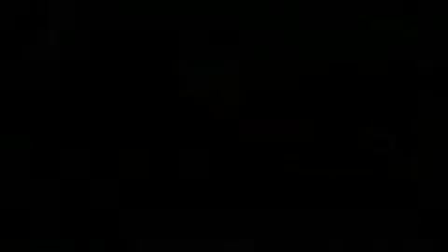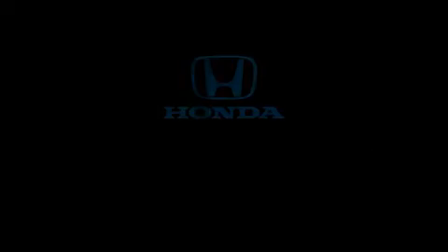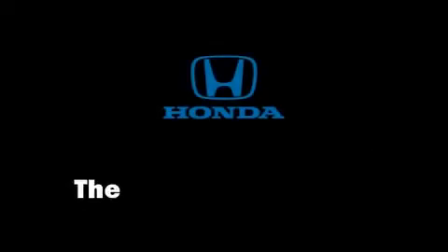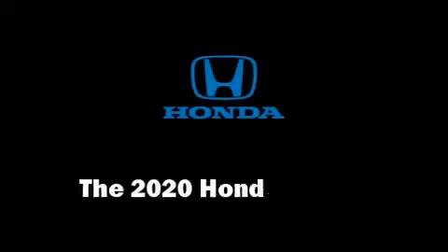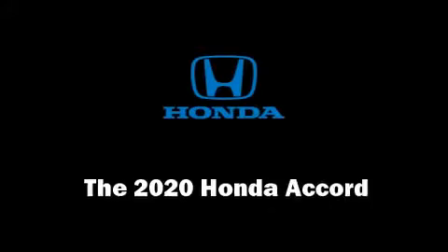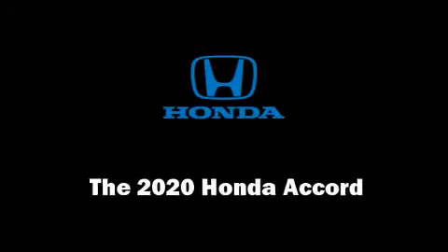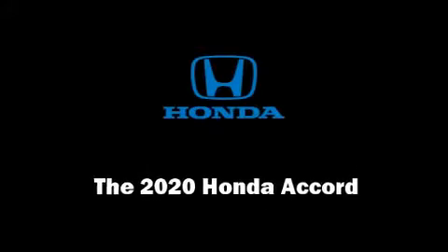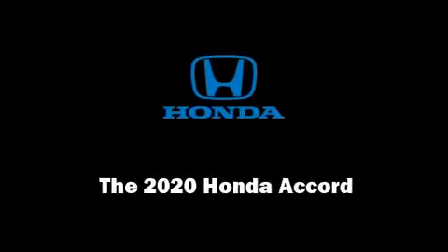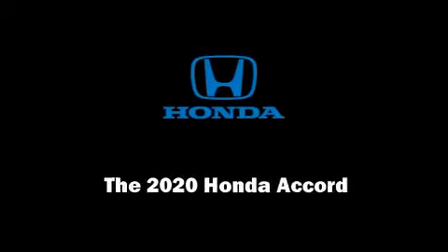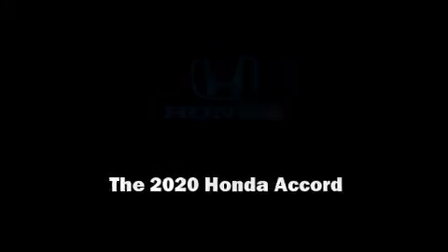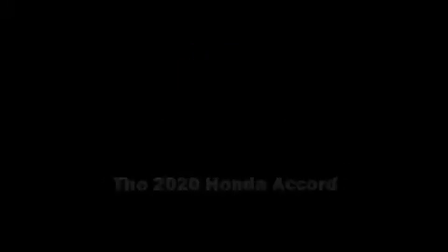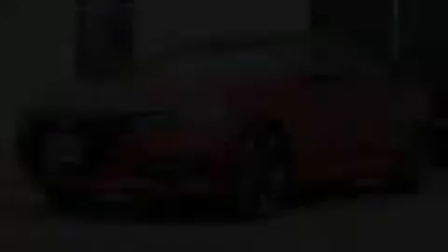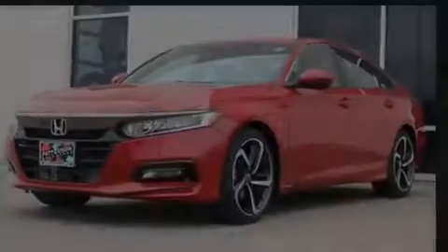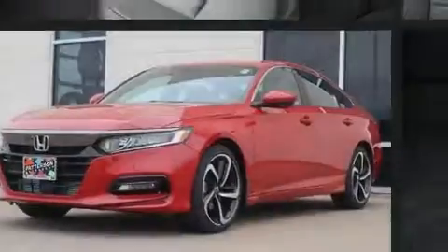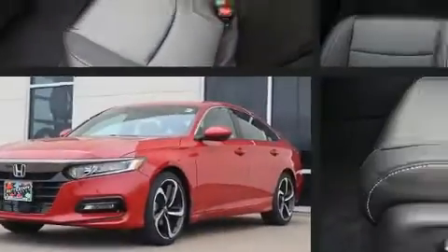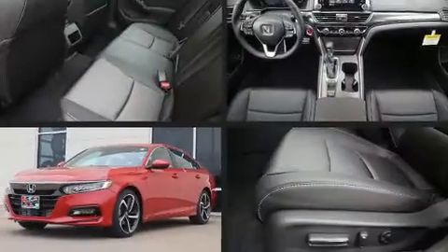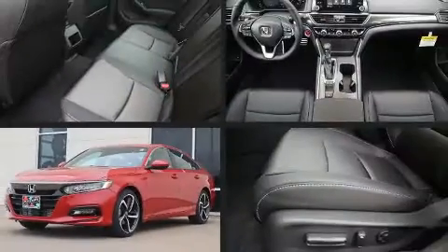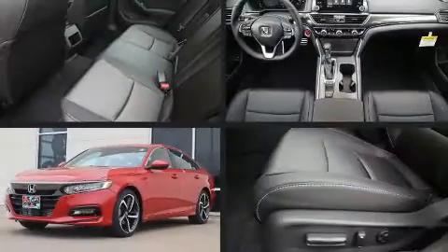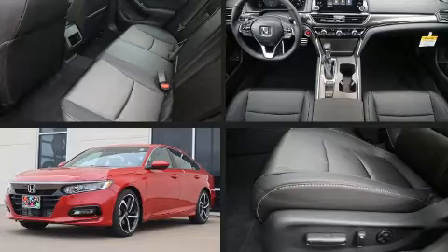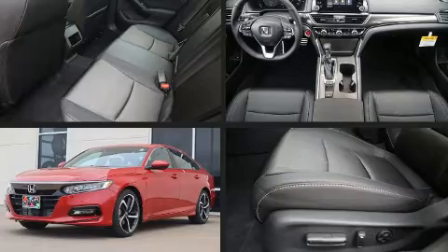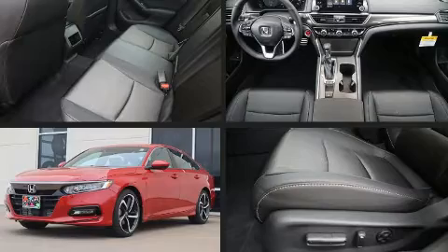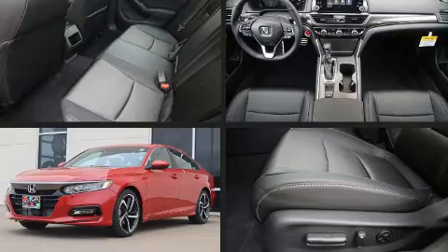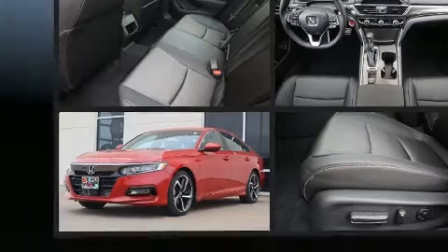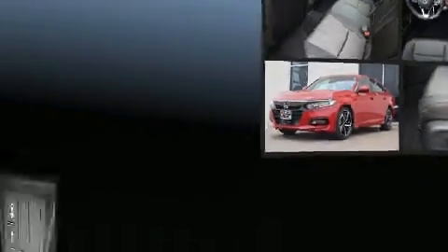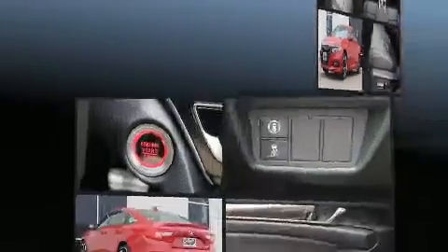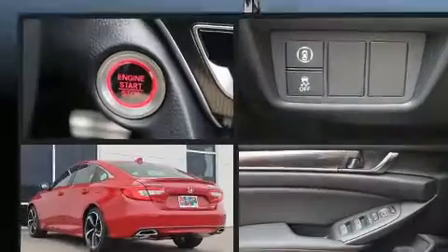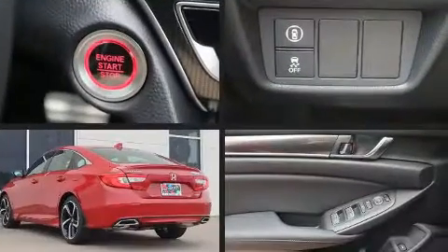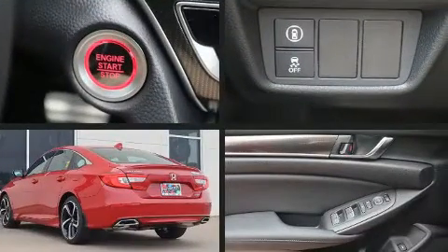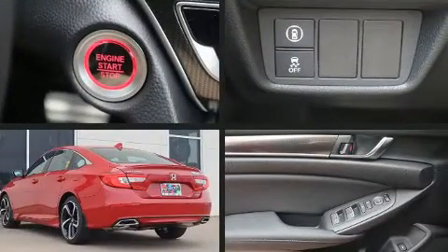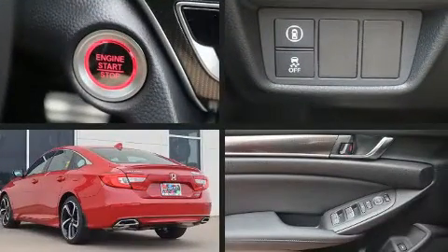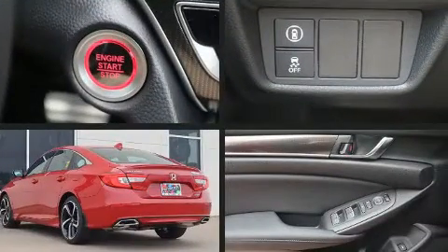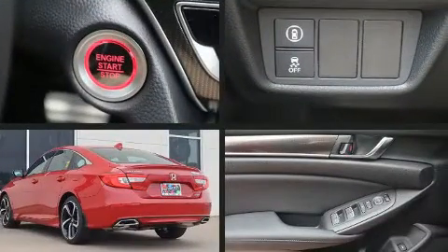You can expect a lot from the 2020 Honda Accord. This four-door, five-passenger sedan offers the latest in technological innovation and style.